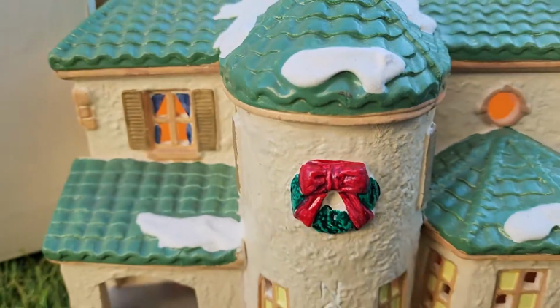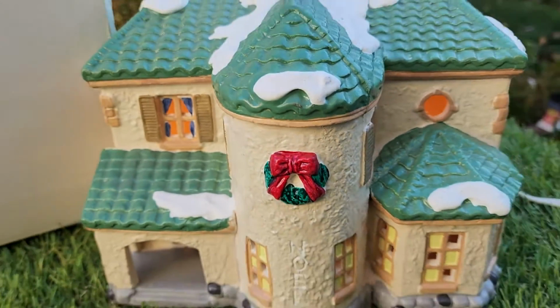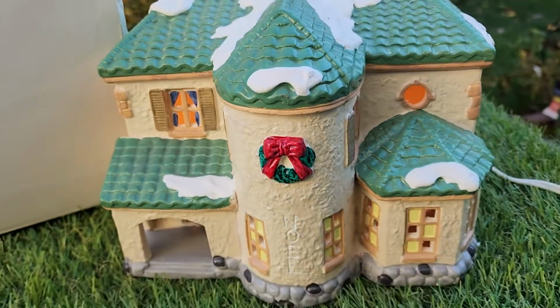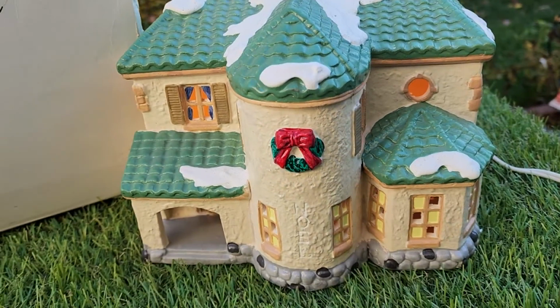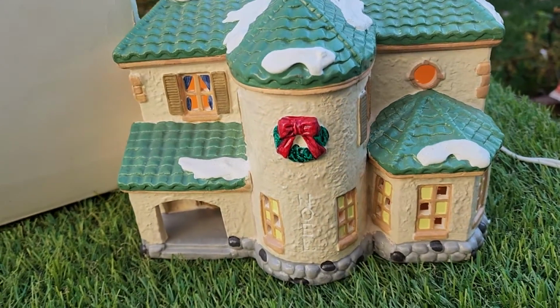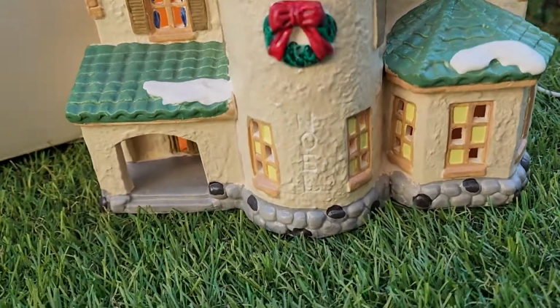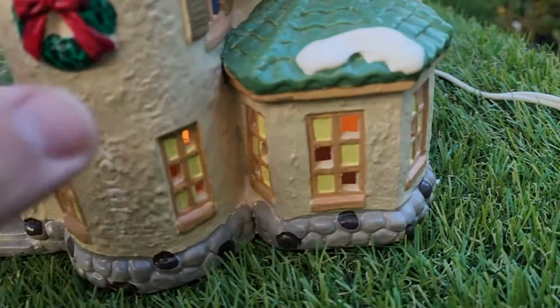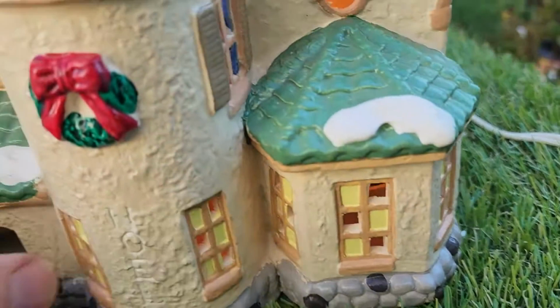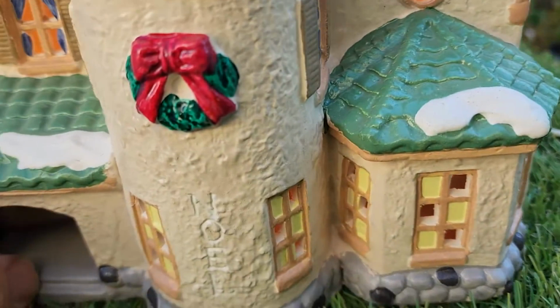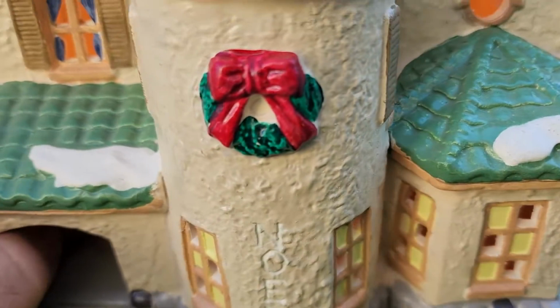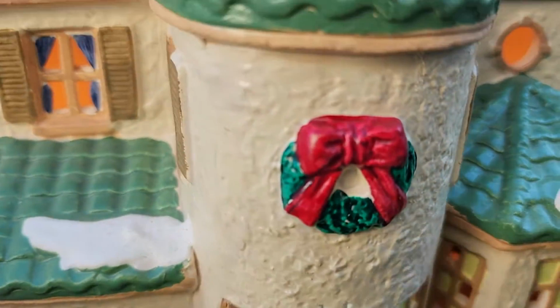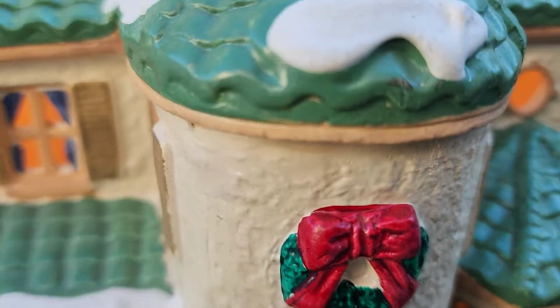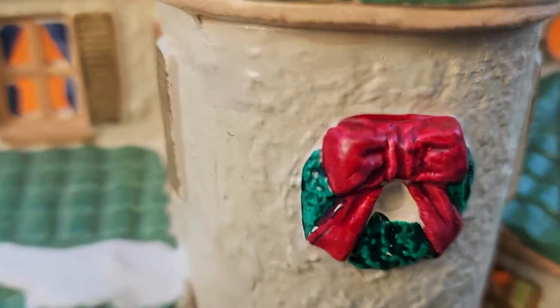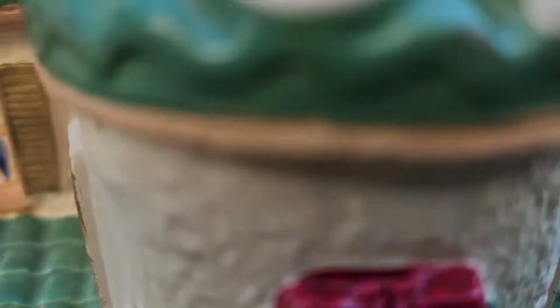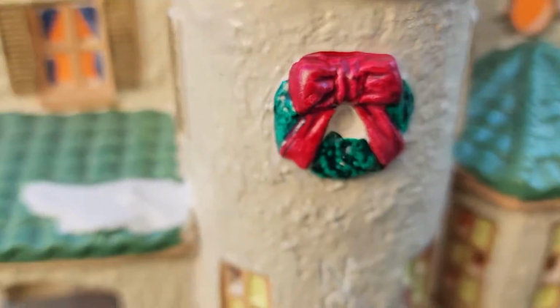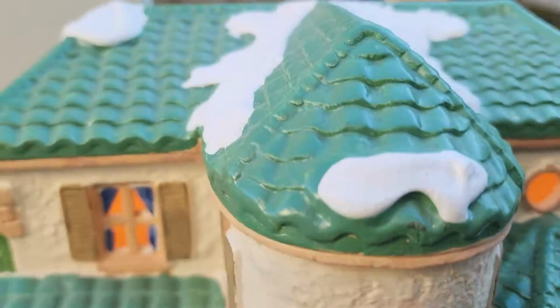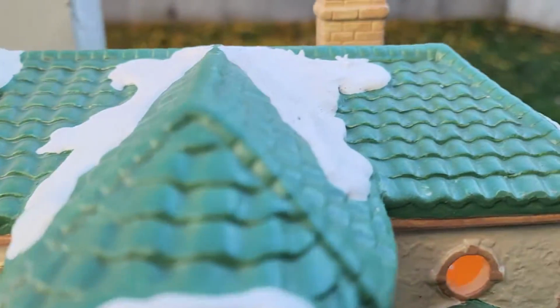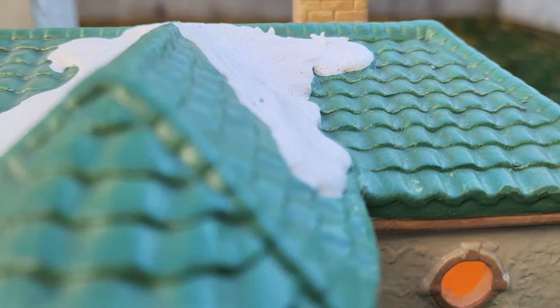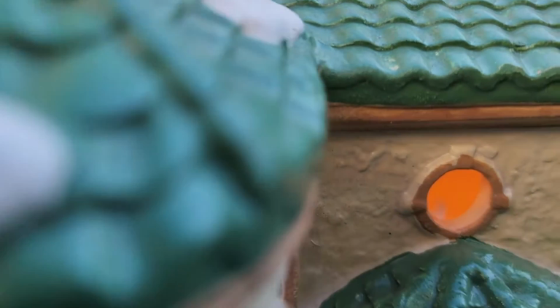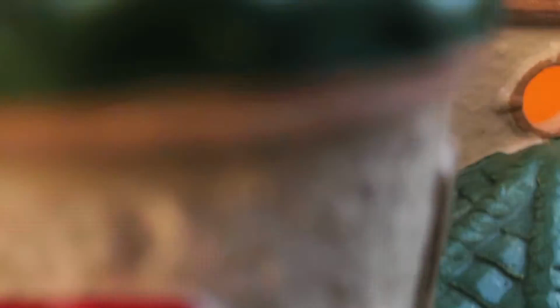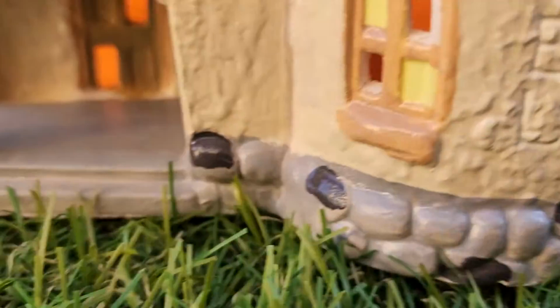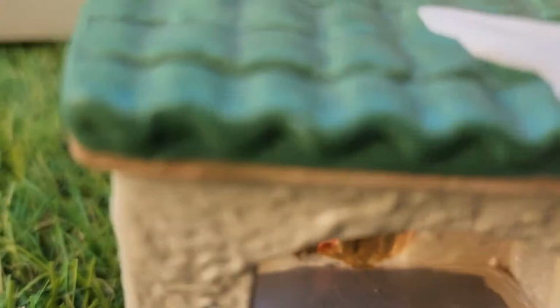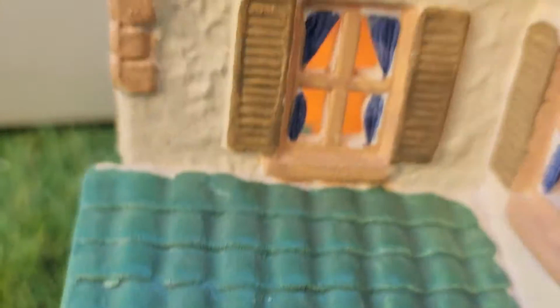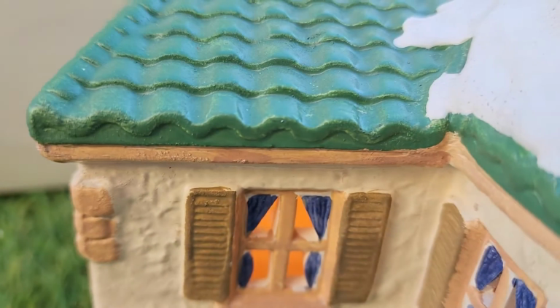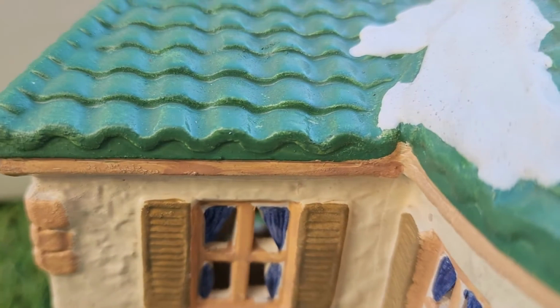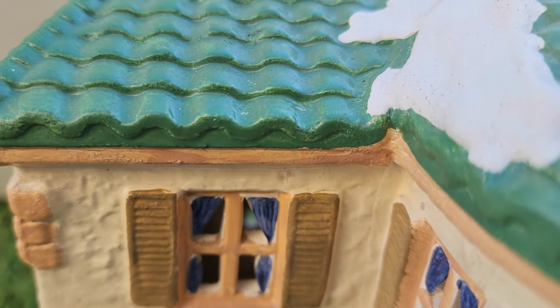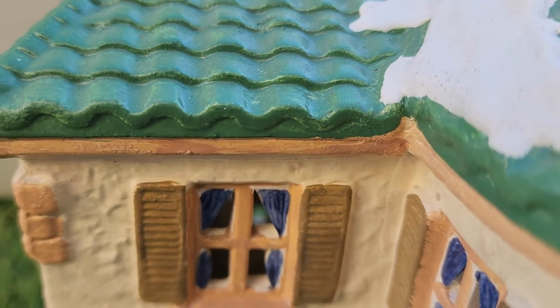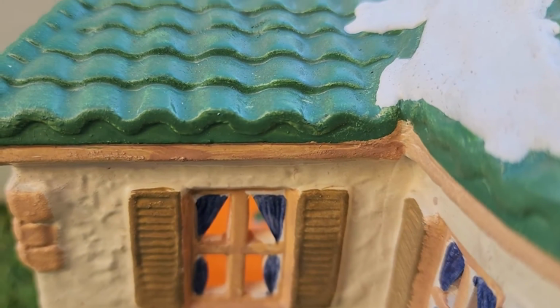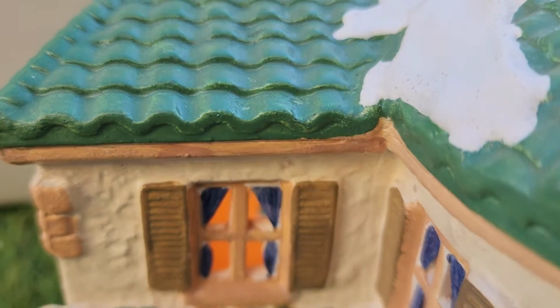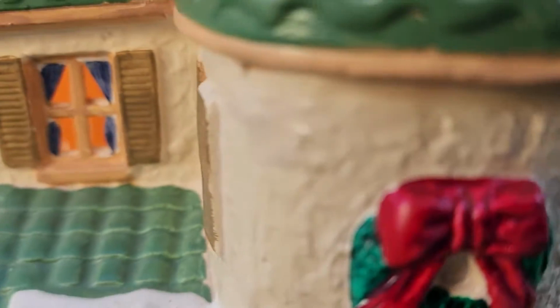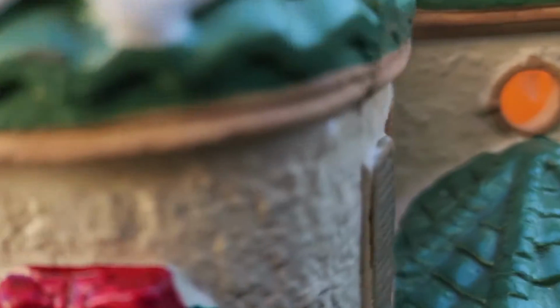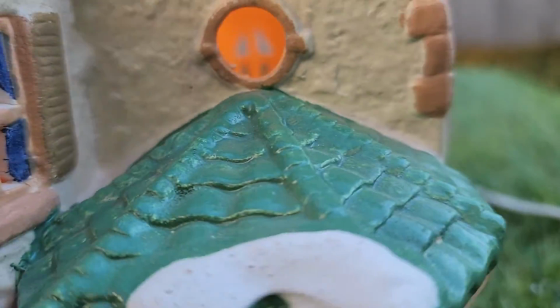When you buy it from us, you're going to see exactly what you're going to get. This is the exact piece that you're going to get. We're going to pack it up nice and secure. You can see right here the light goes on and off — the light is working.